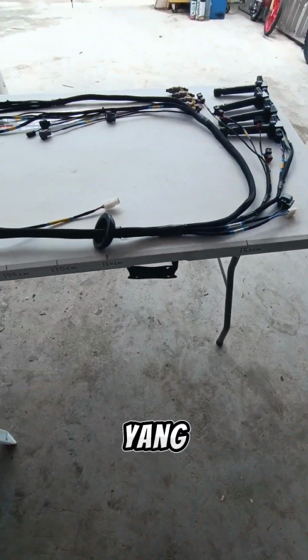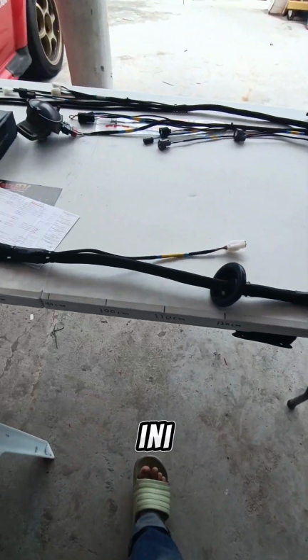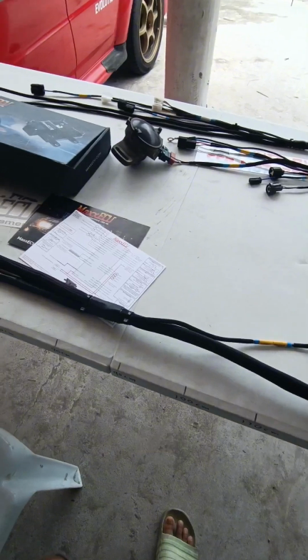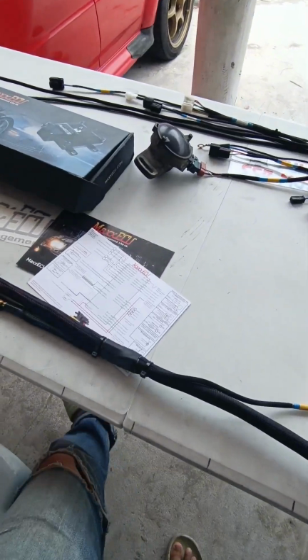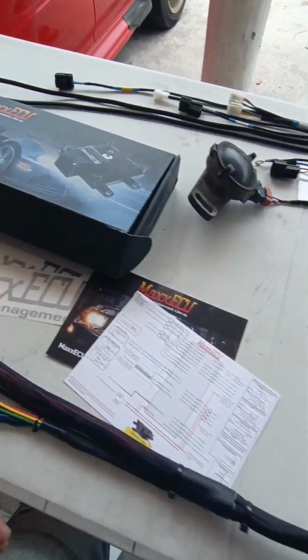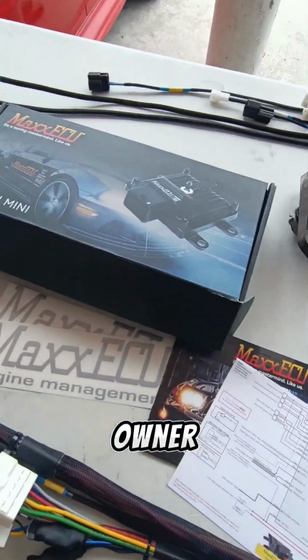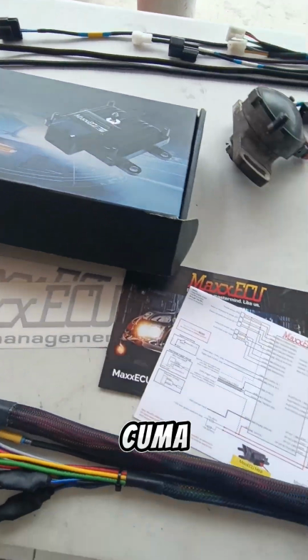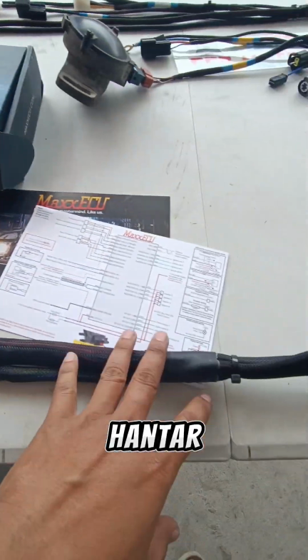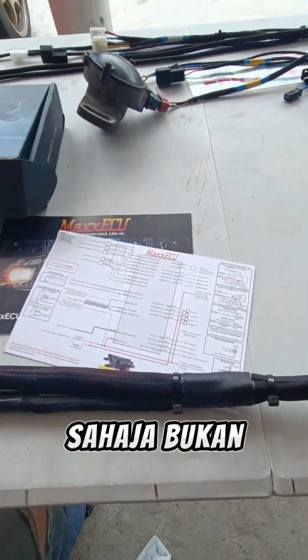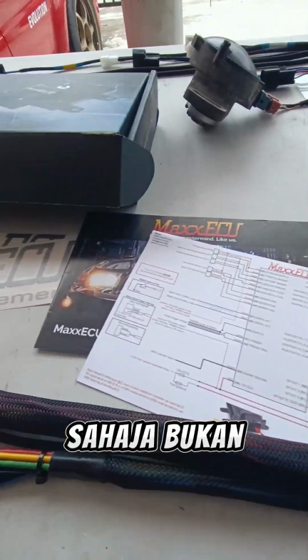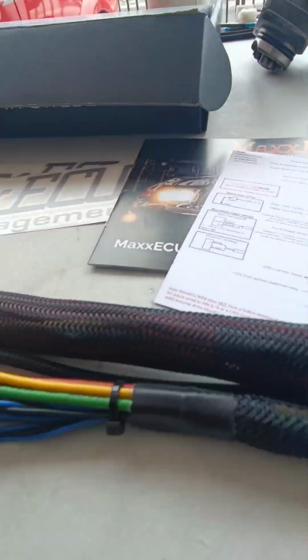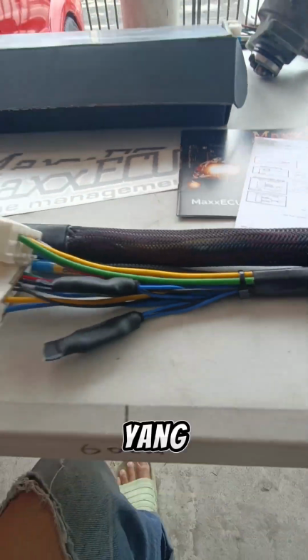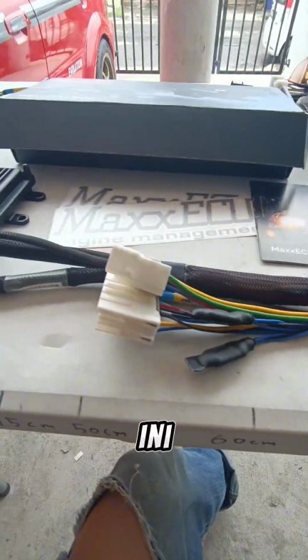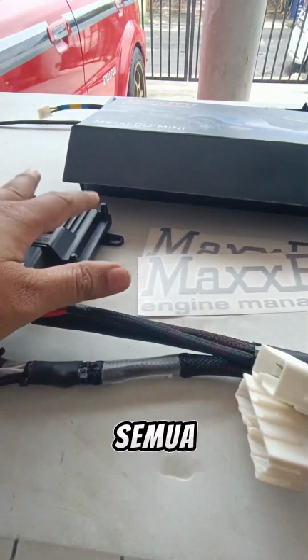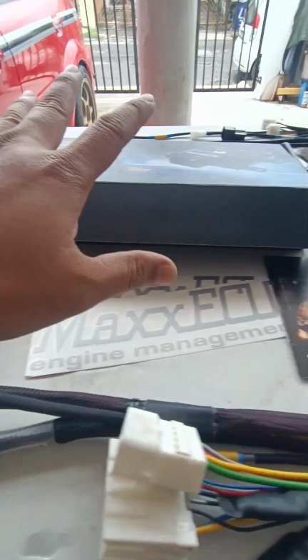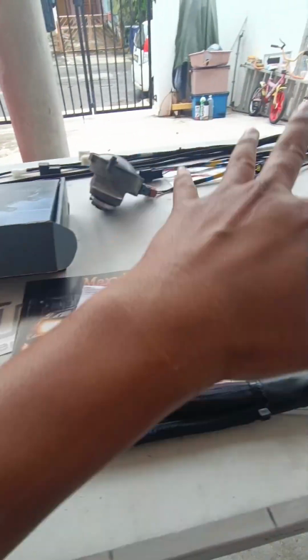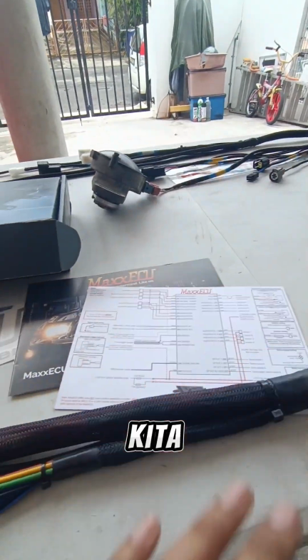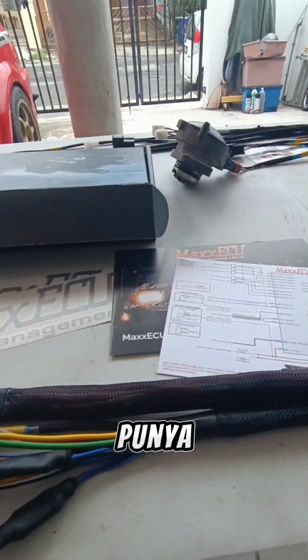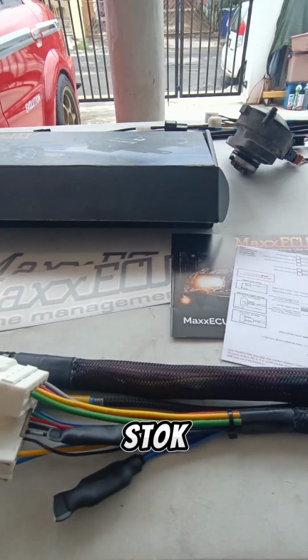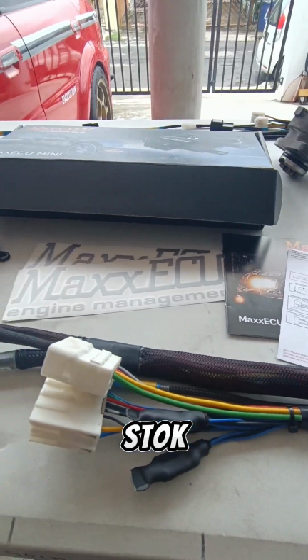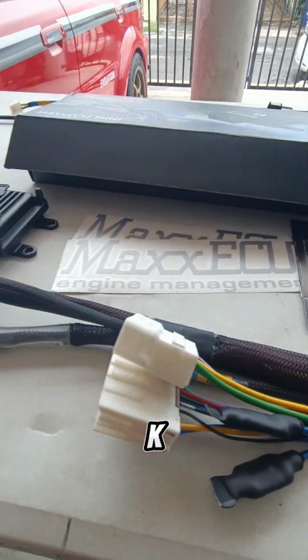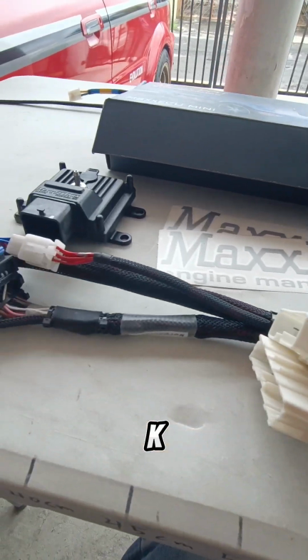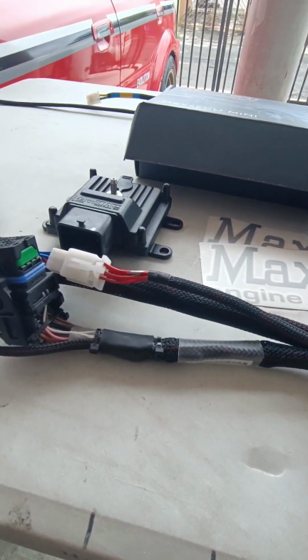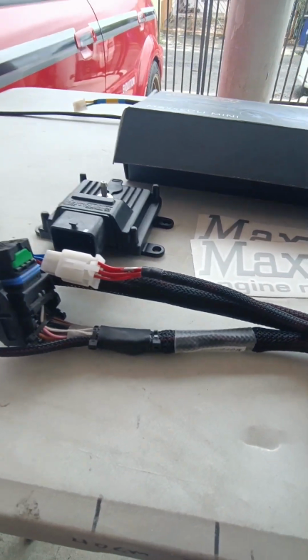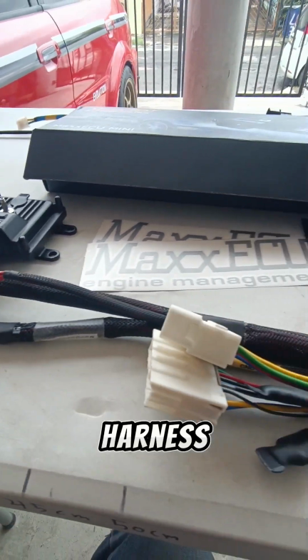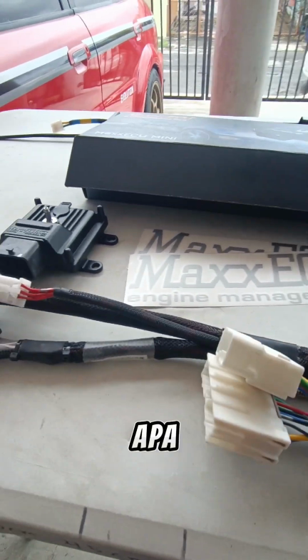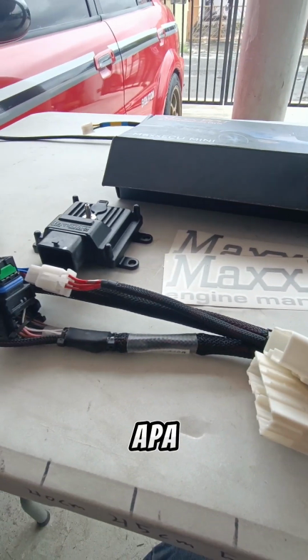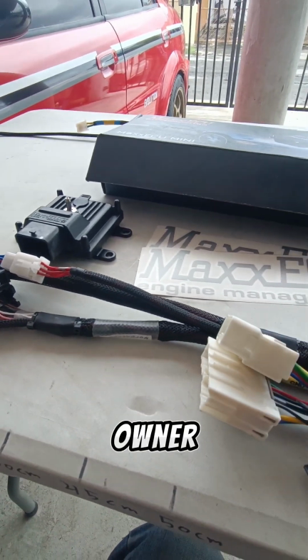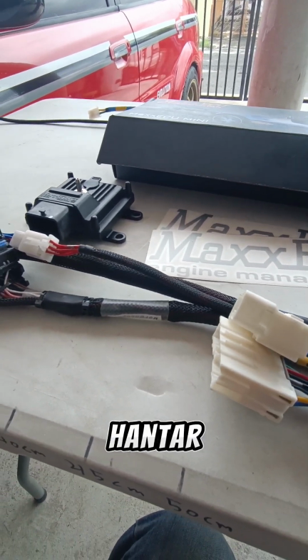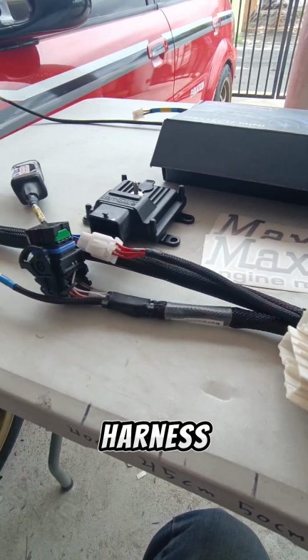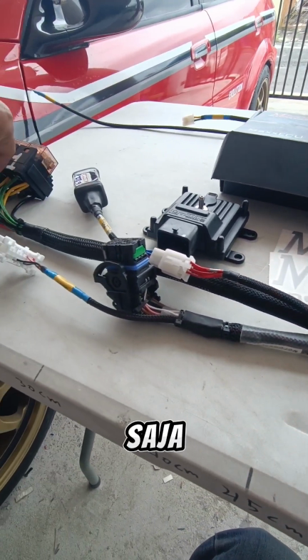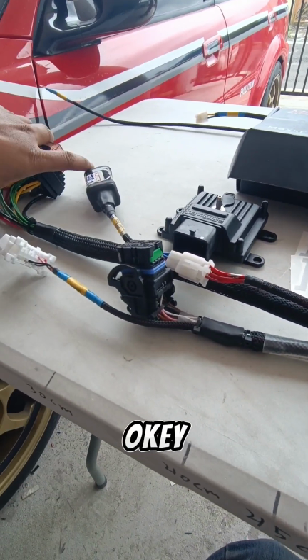Warno cuma hantar harness saja. Yang ini semua kita punya stock. Harness — Warno cuma hantar harness saja.